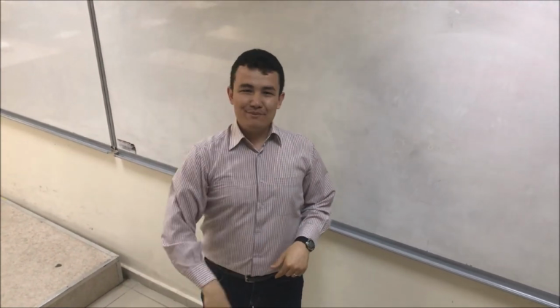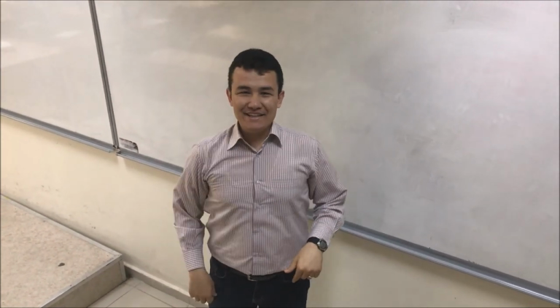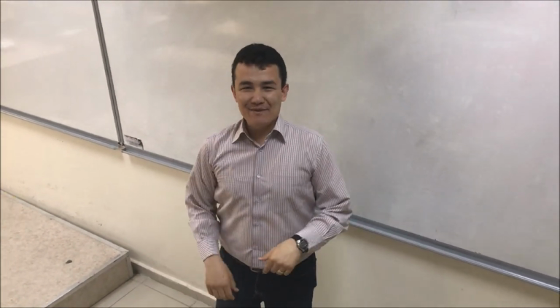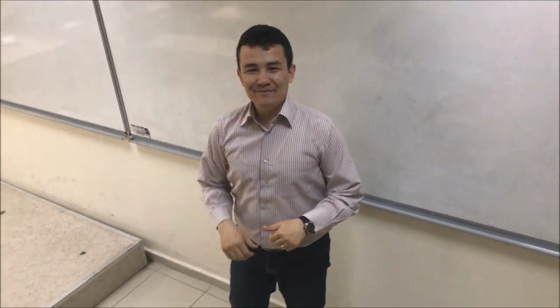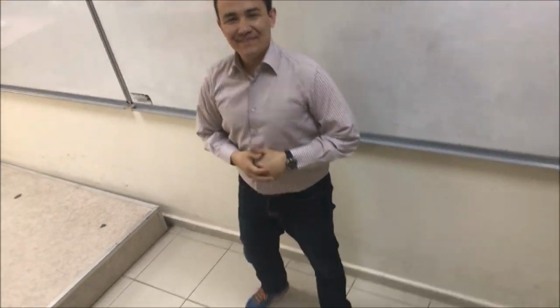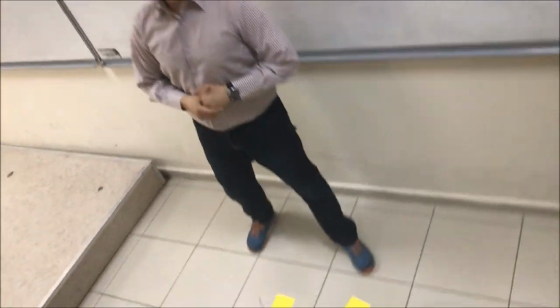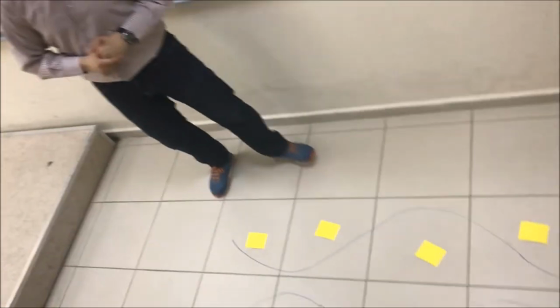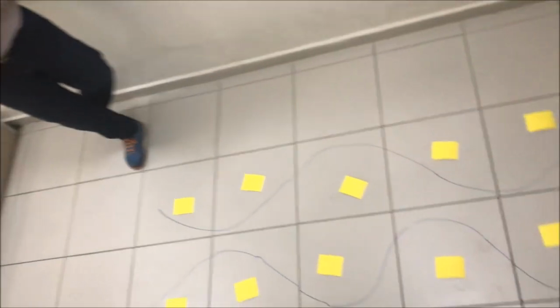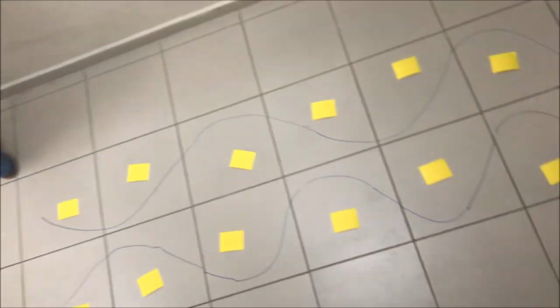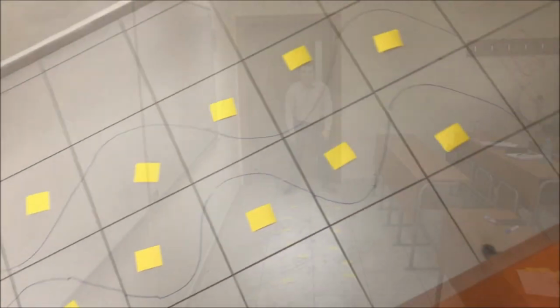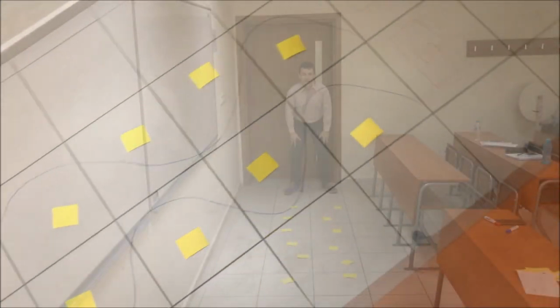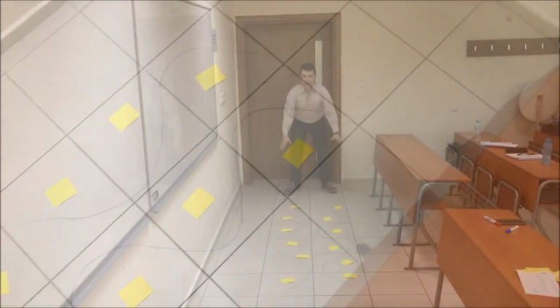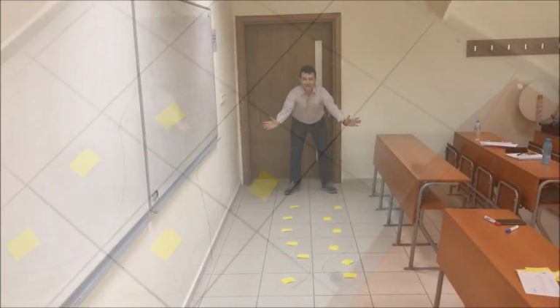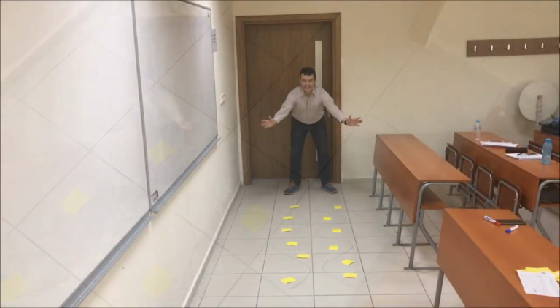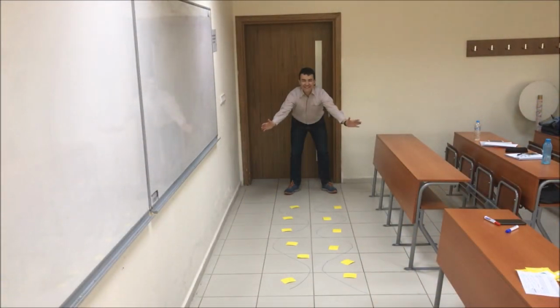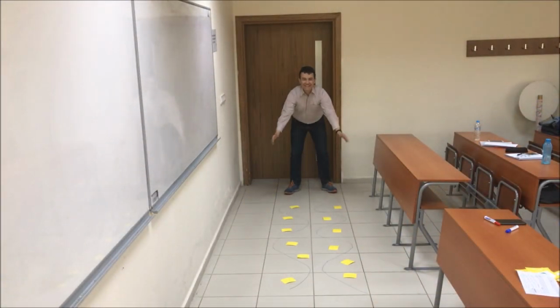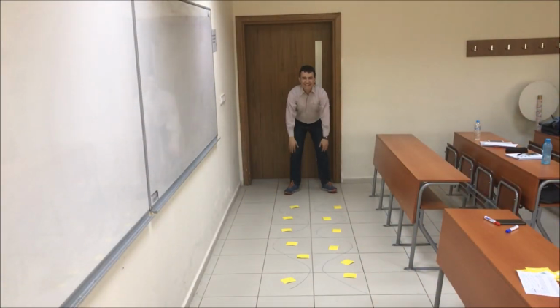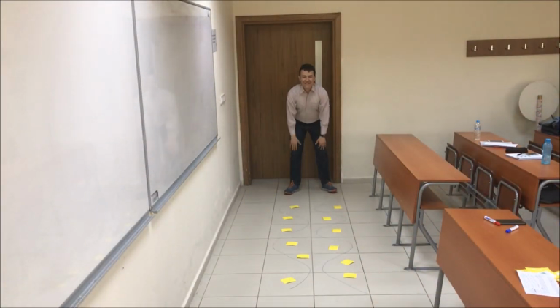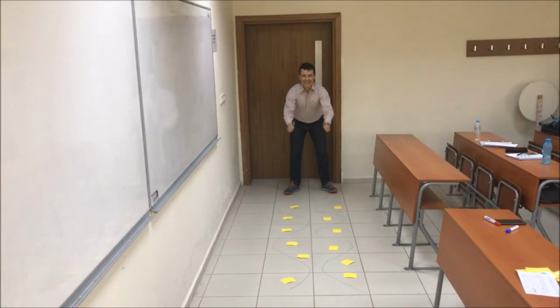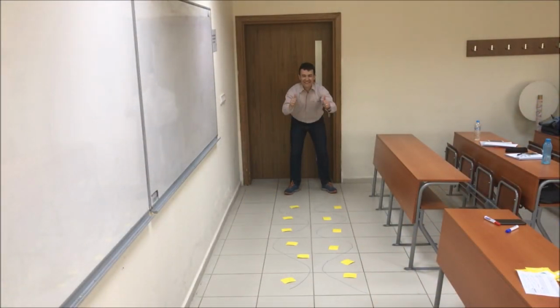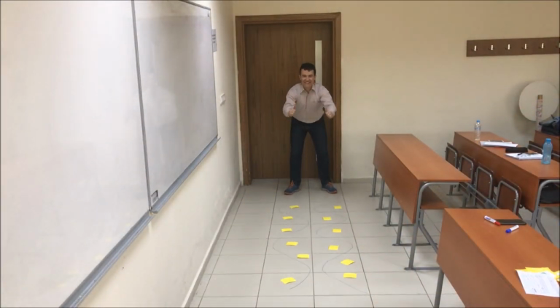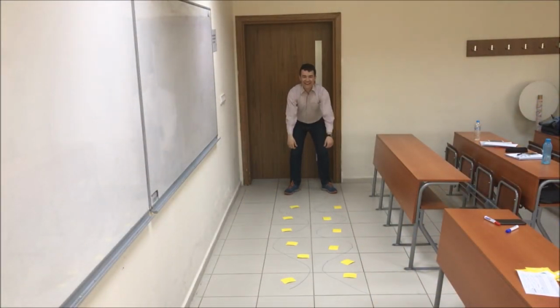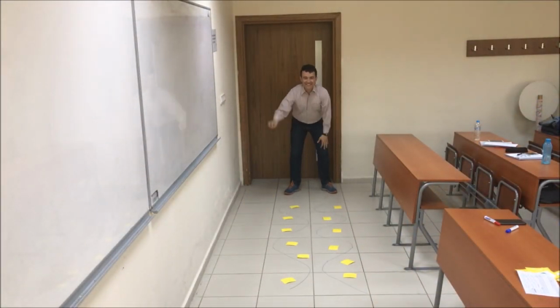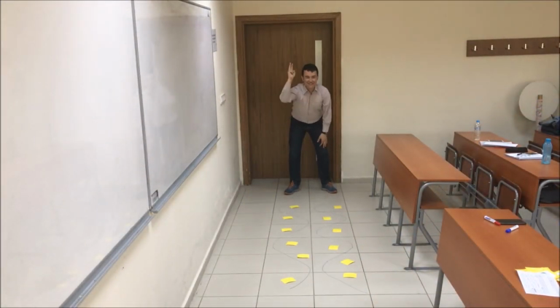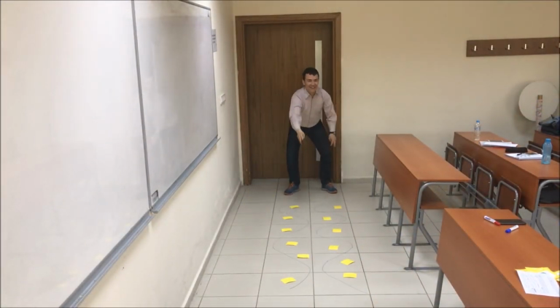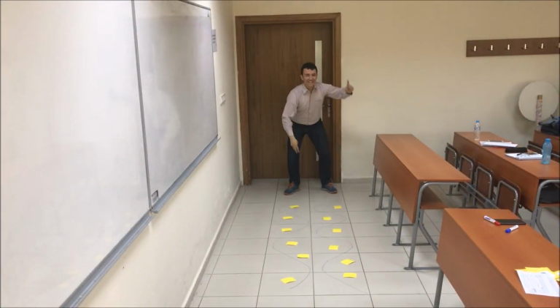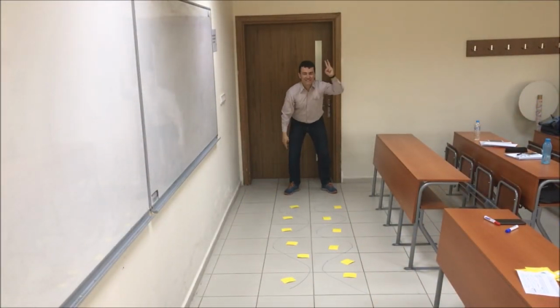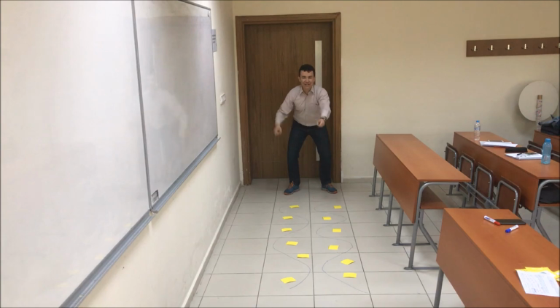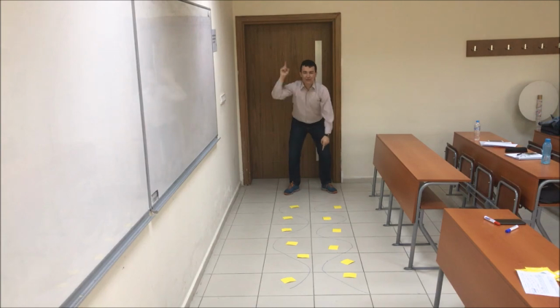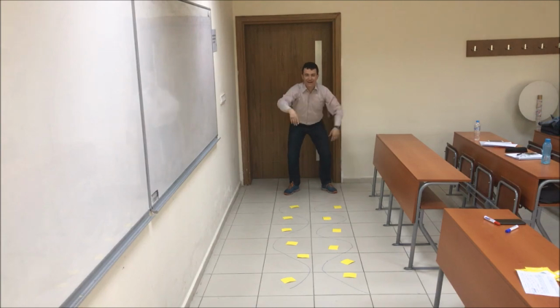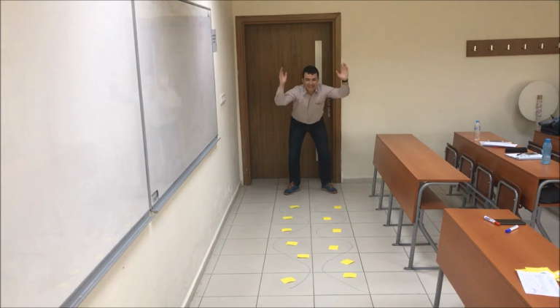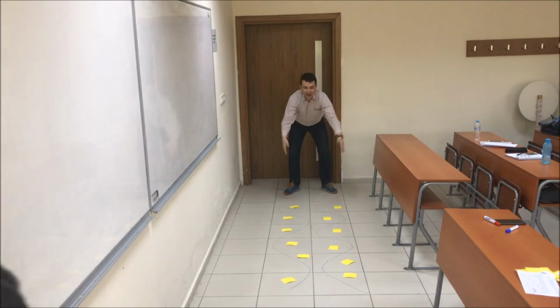Let's play the game. Are you ready? Yes! Okay, great. Three, two, one, go!